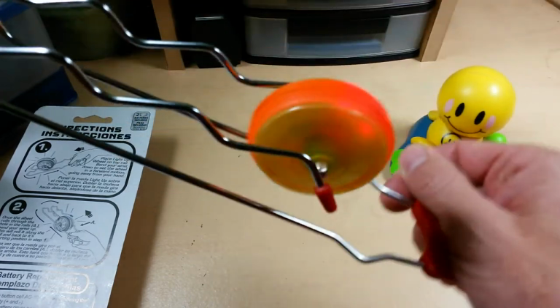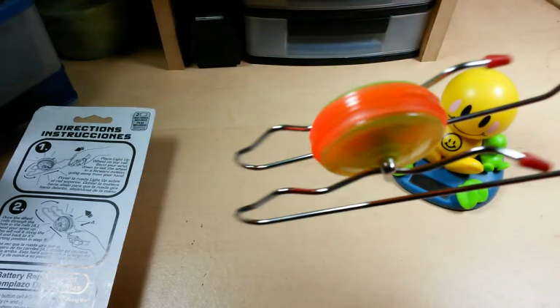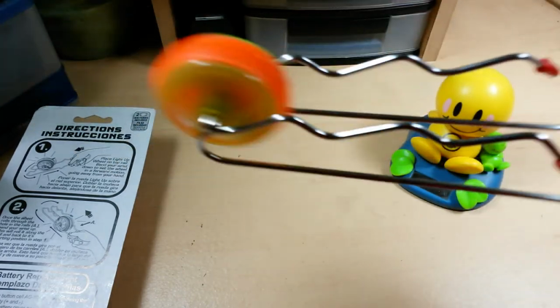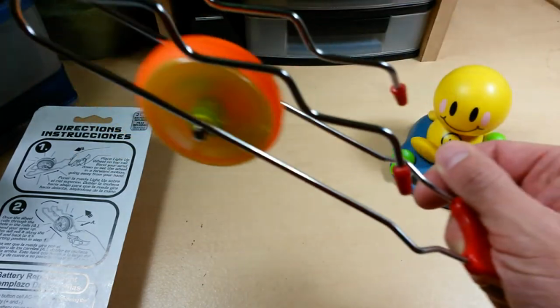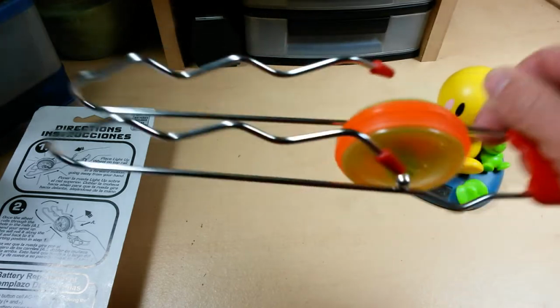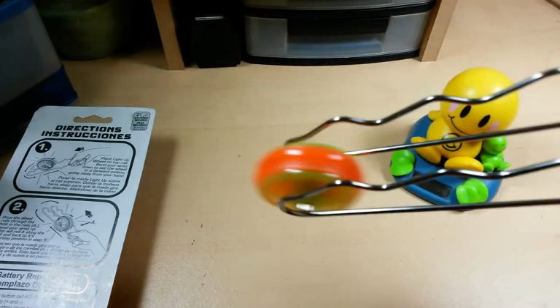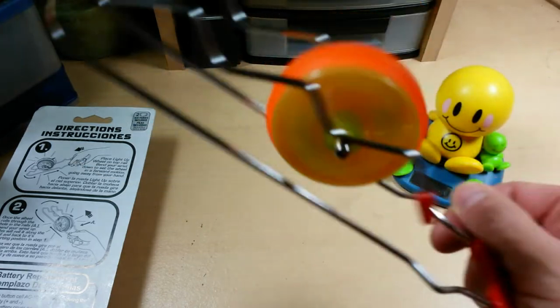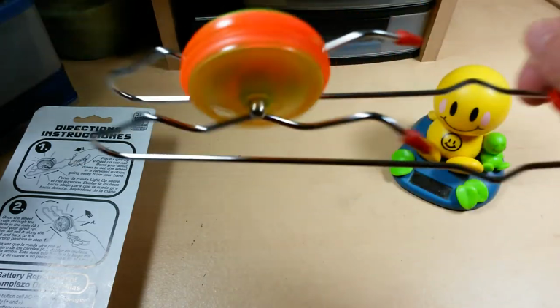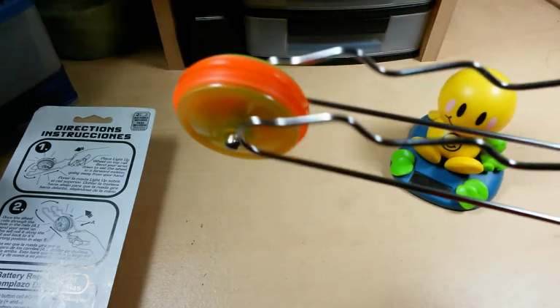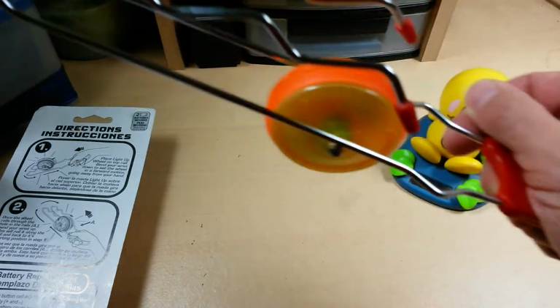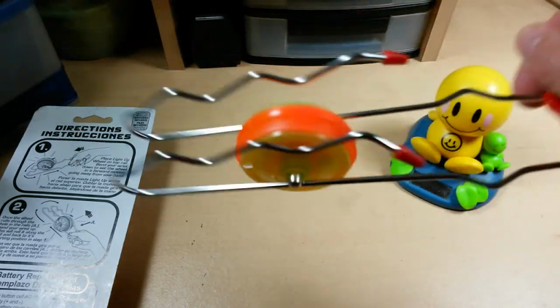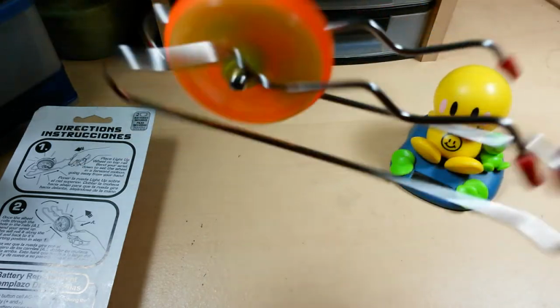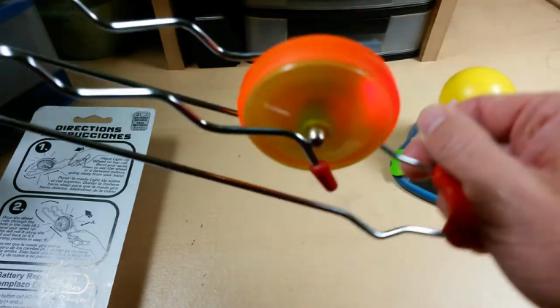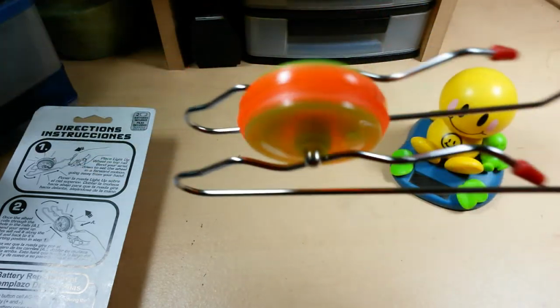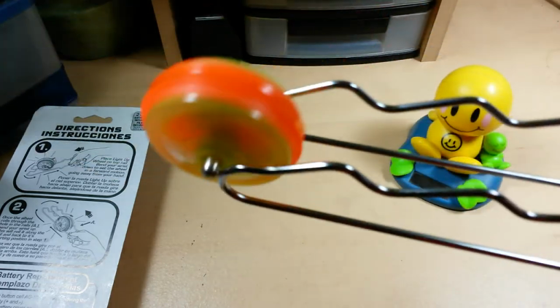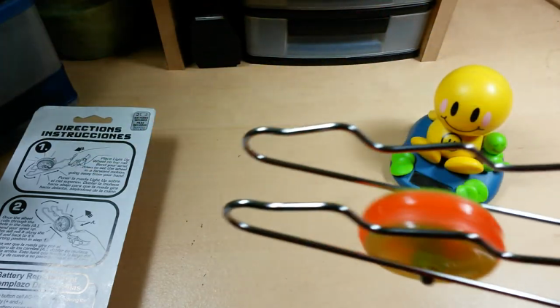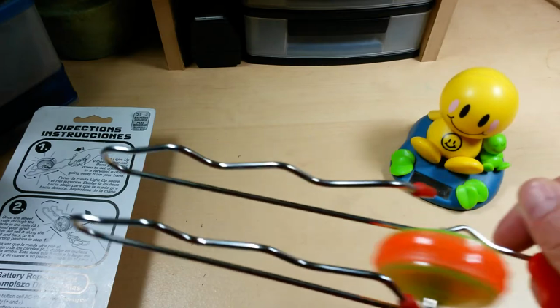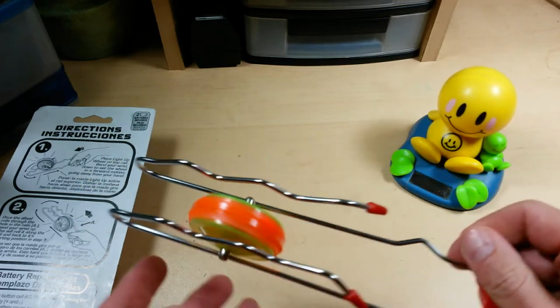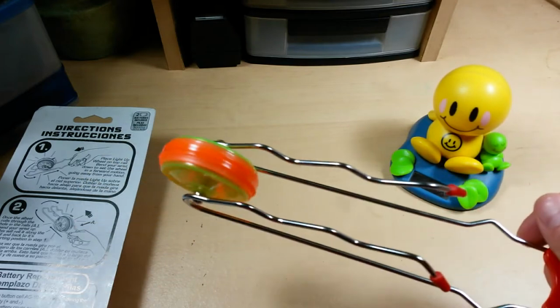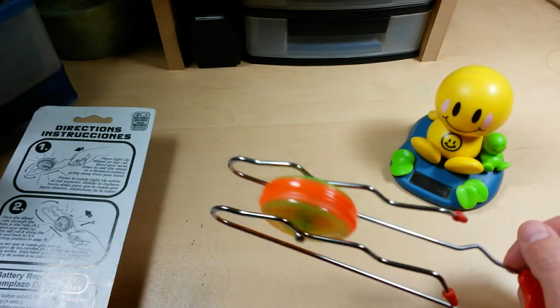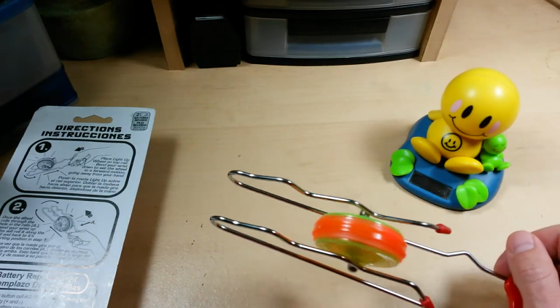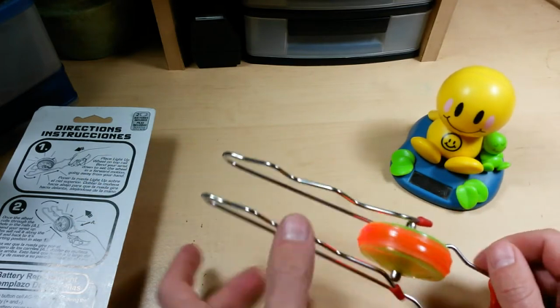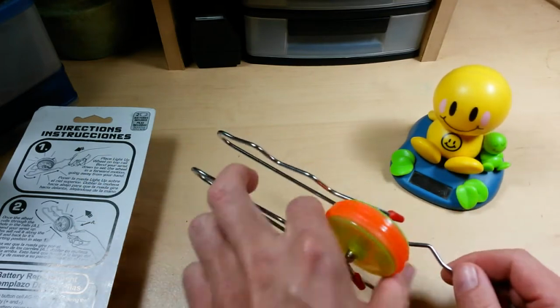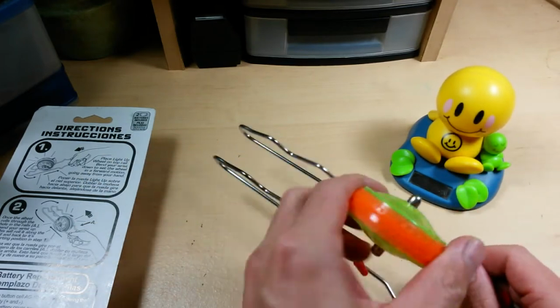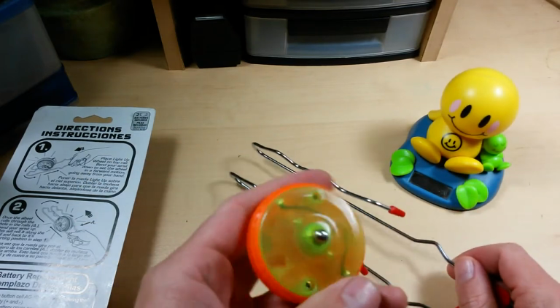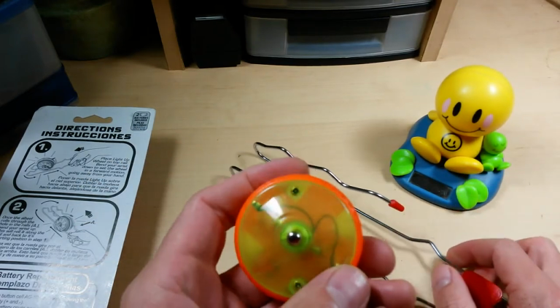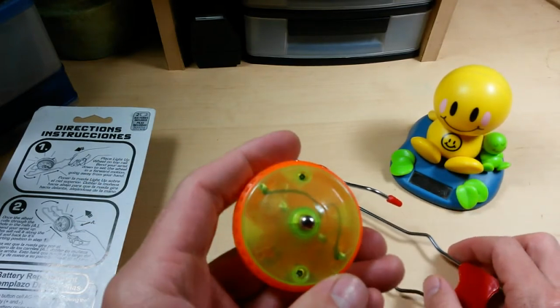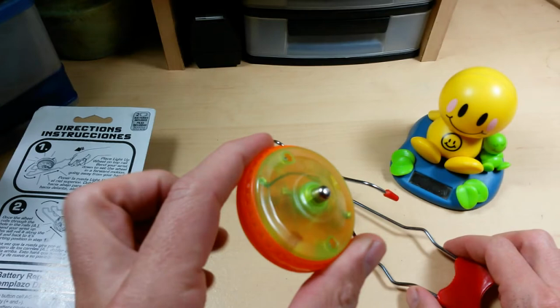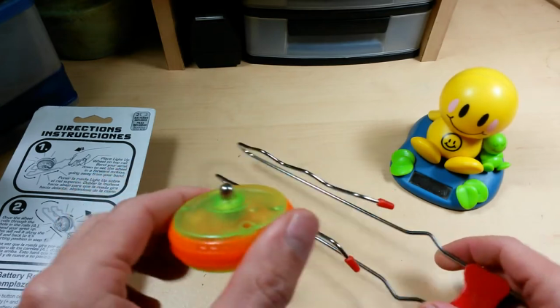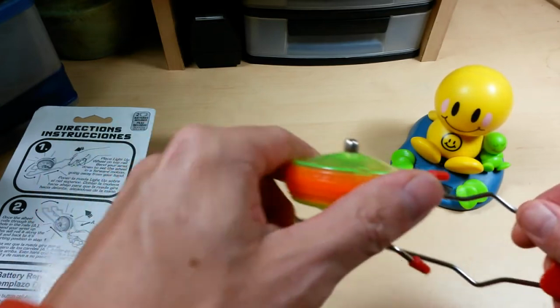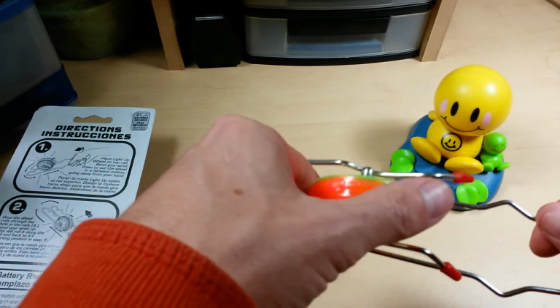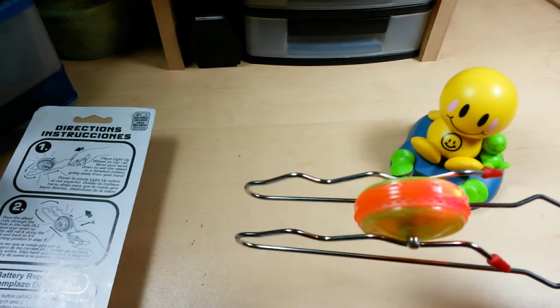The sad part is that these are probably put together by kids in China who don't even understand what they are or why they're having to build these toys. Kind of sad, really. But after I fixed it, it does work and it does light up.